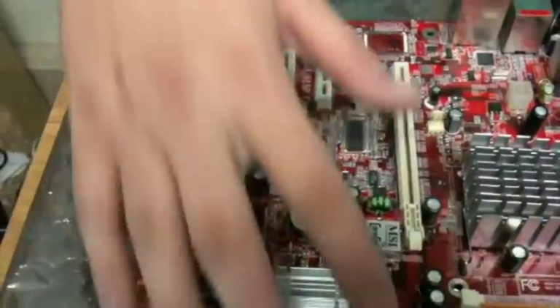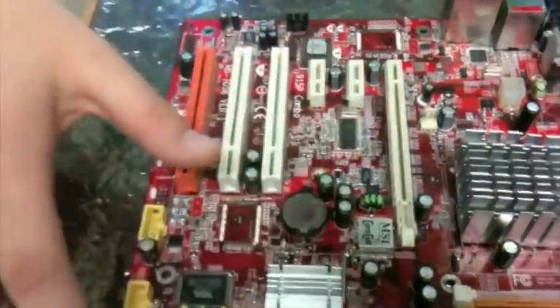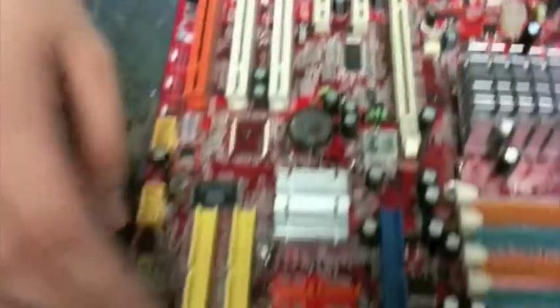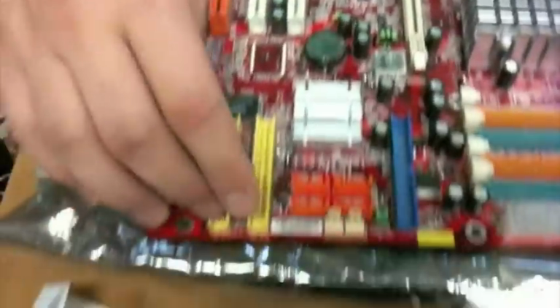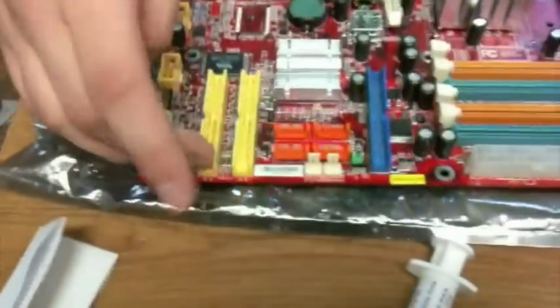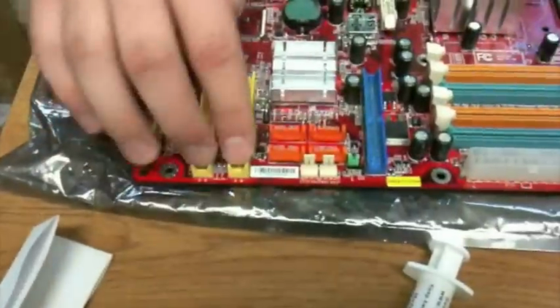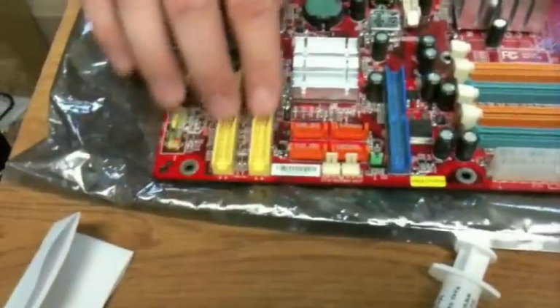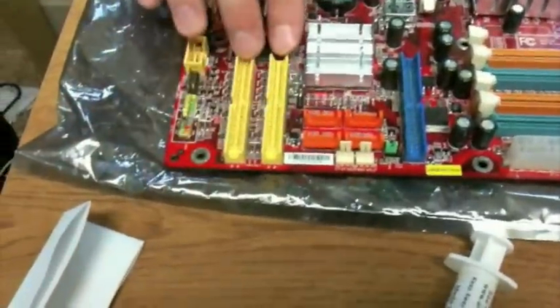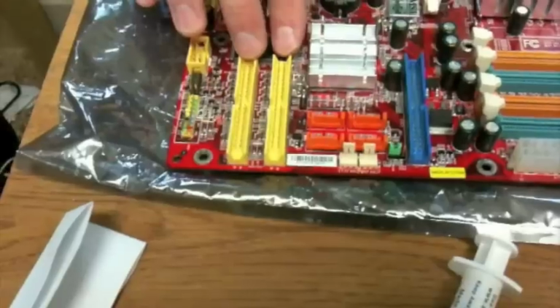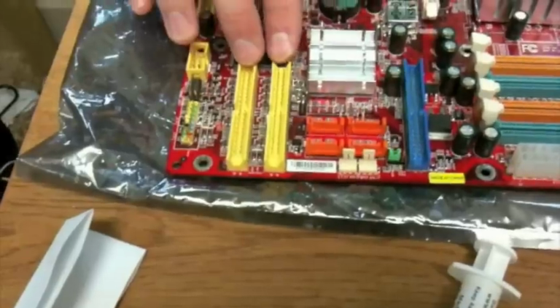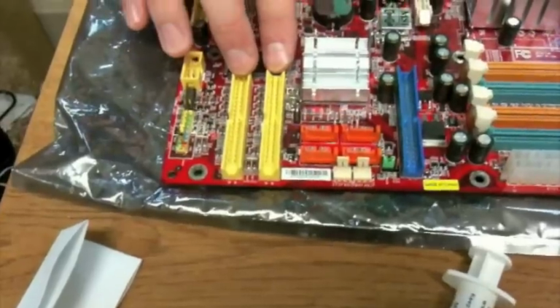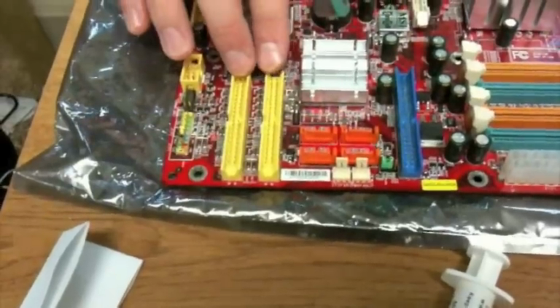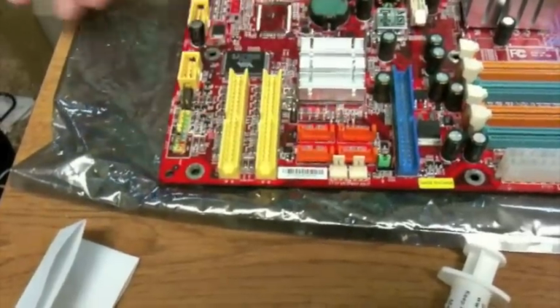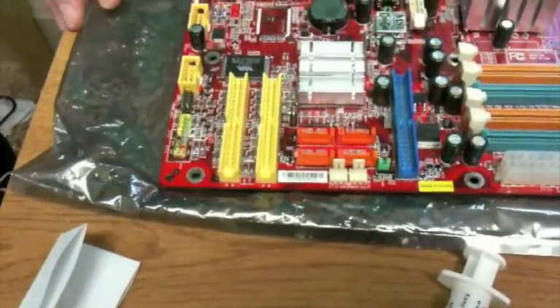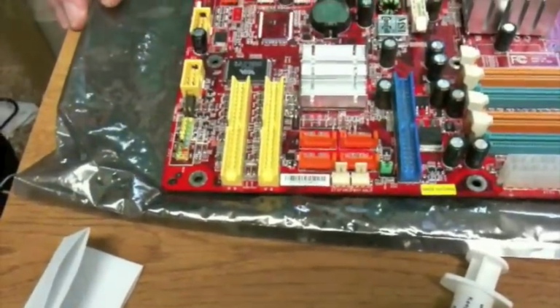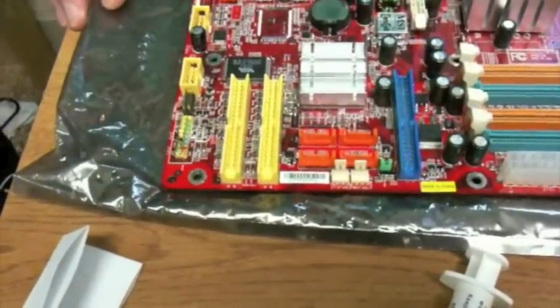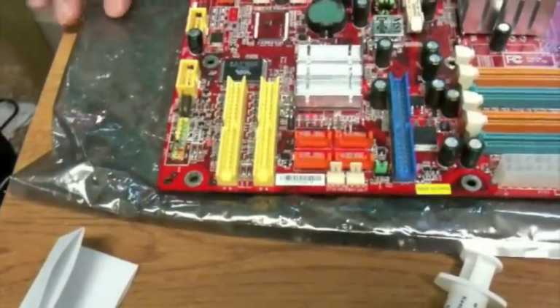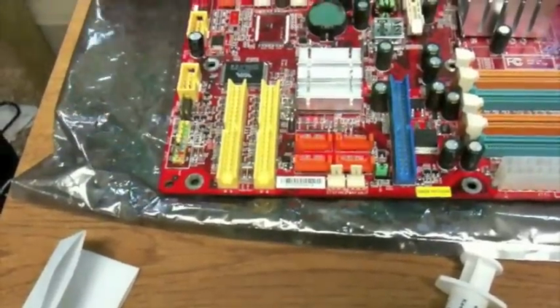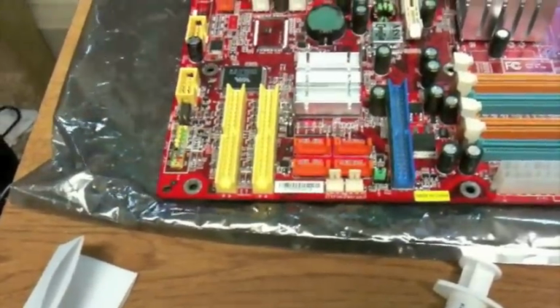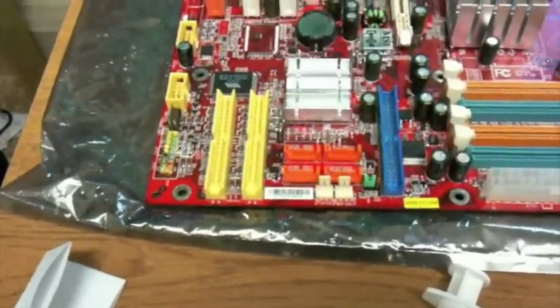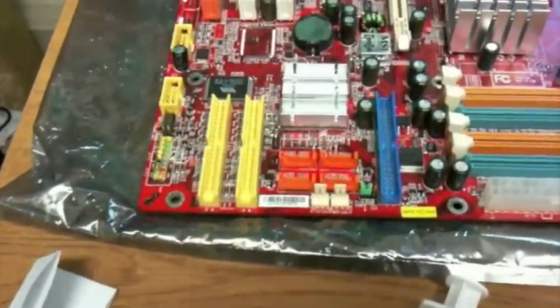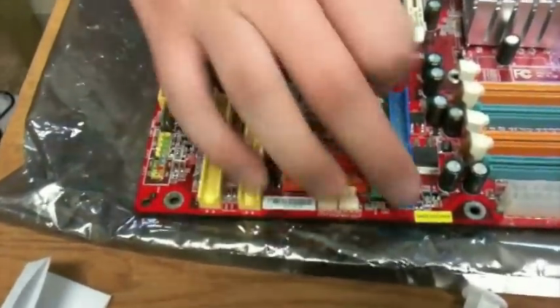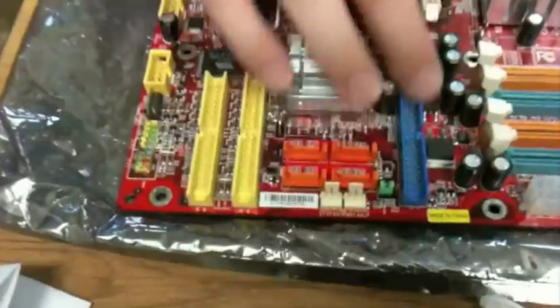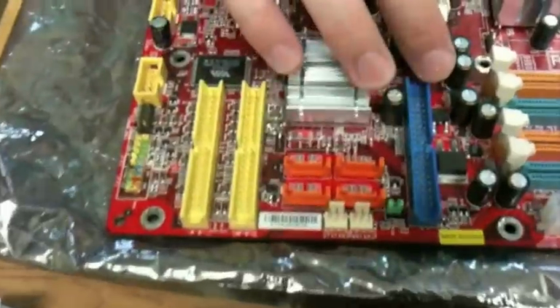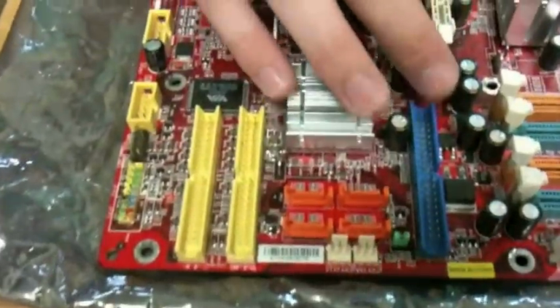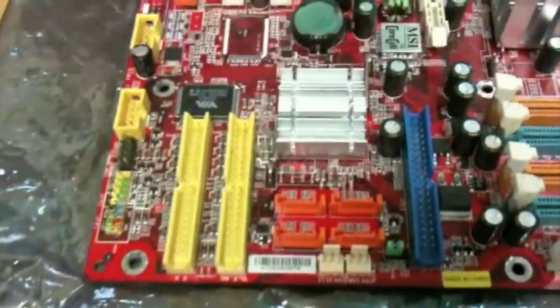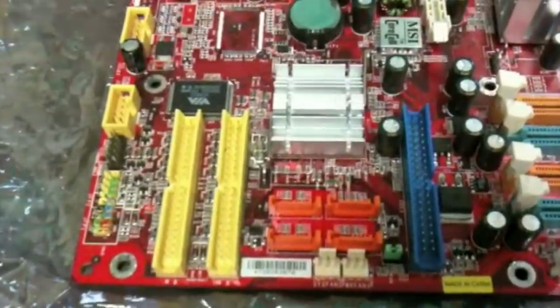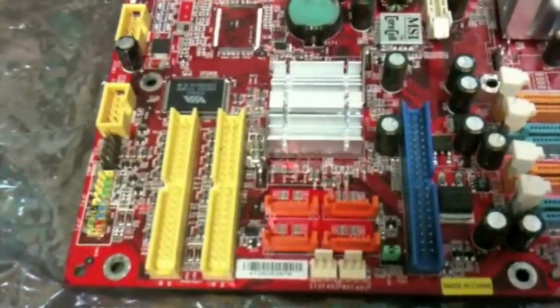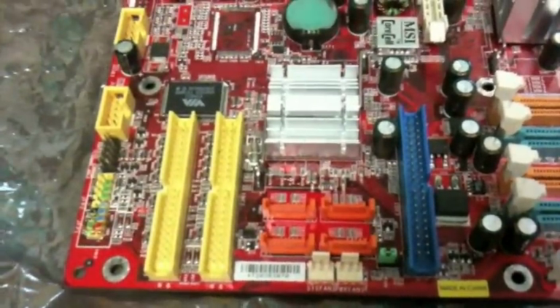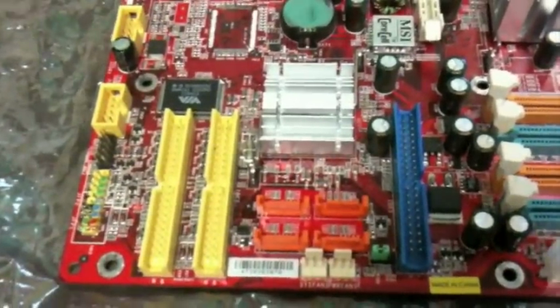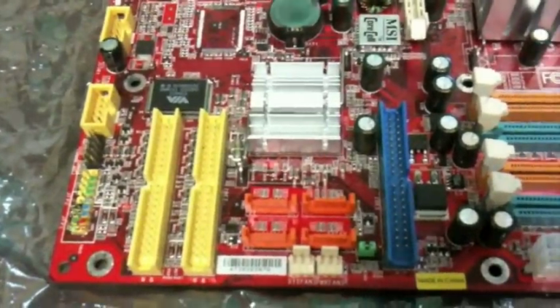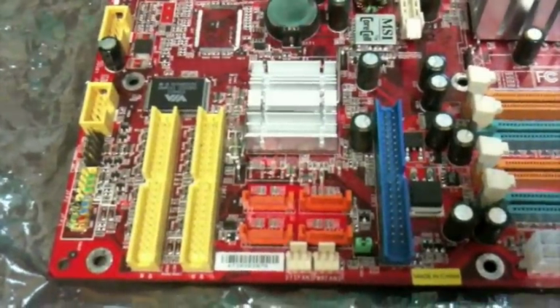Over here we can see ATA connectors, or IDE connectors as they're sometimes called, used to connect older legacy hard drives — and here's another one here. They can also be used to connect CD drives.